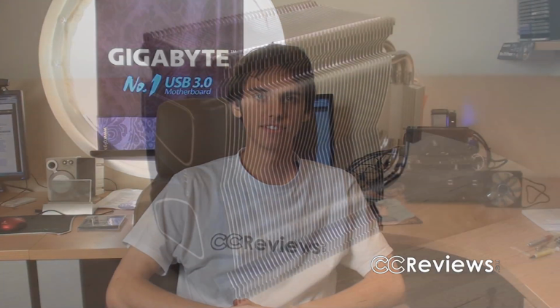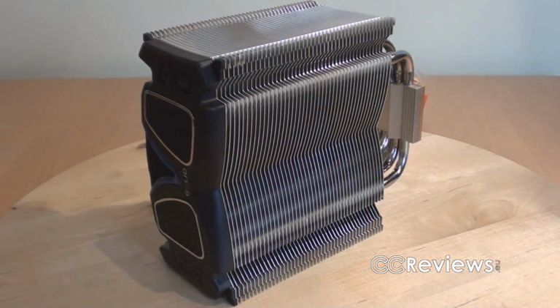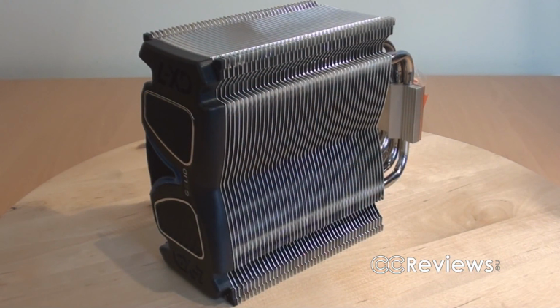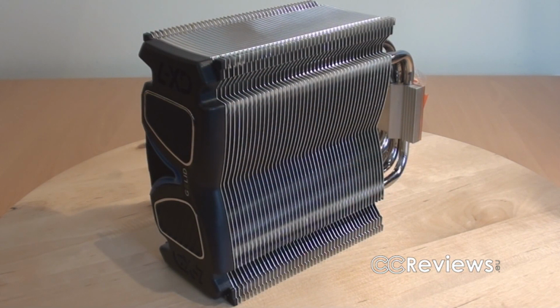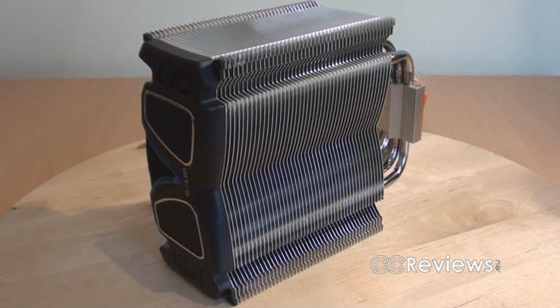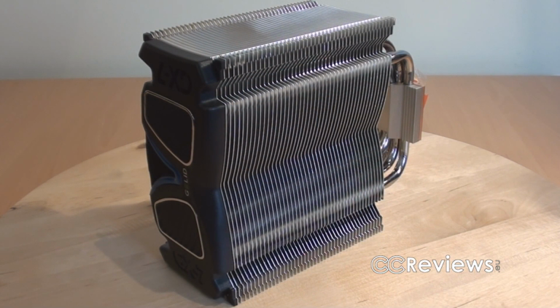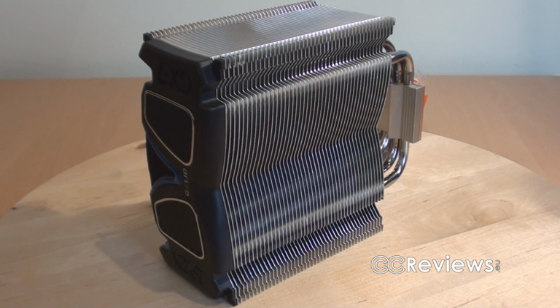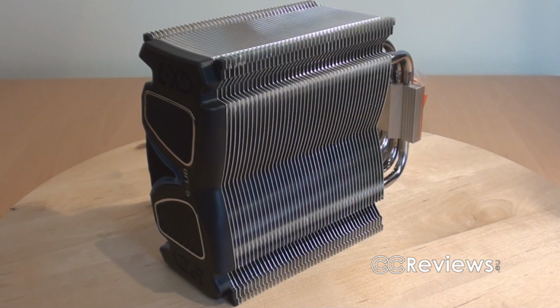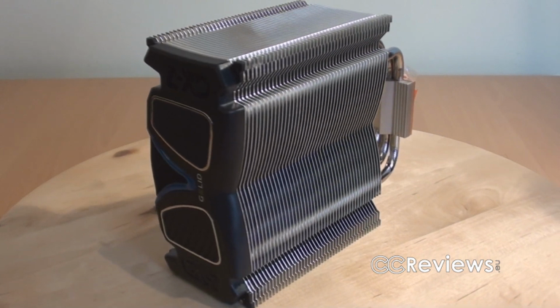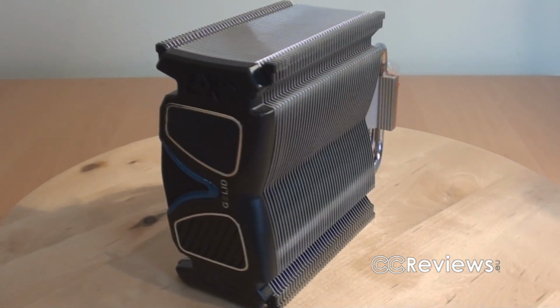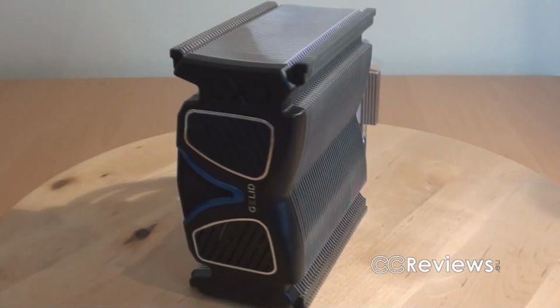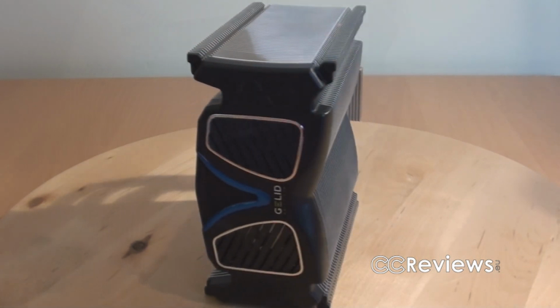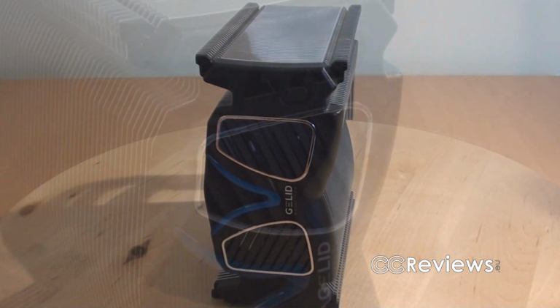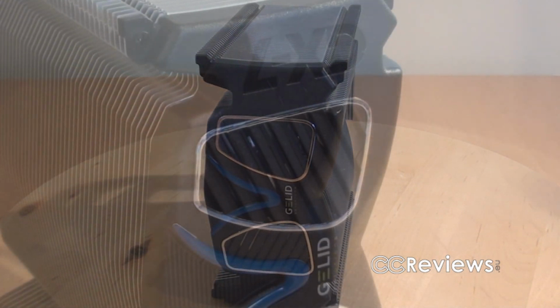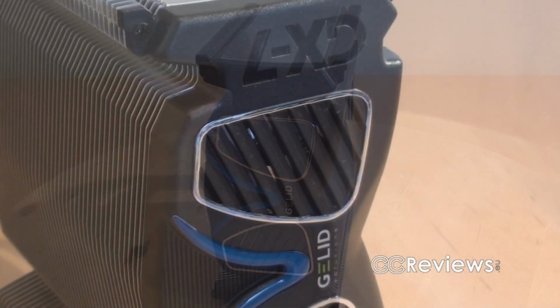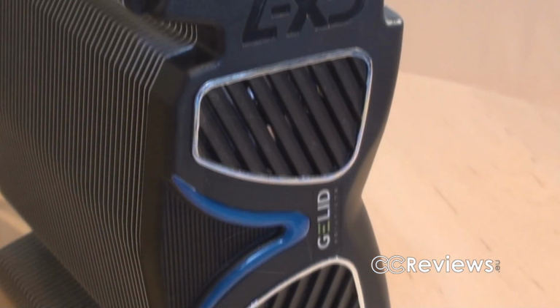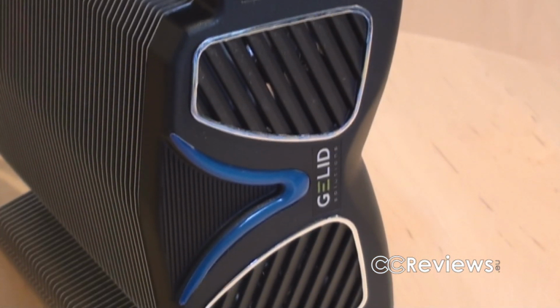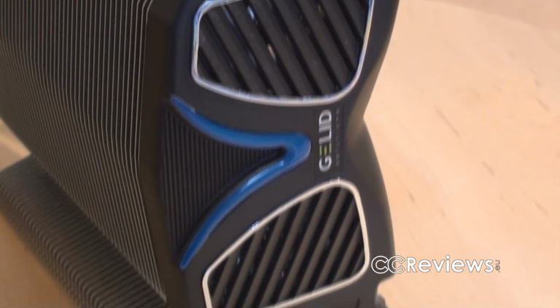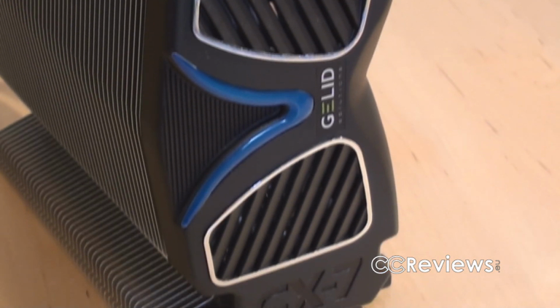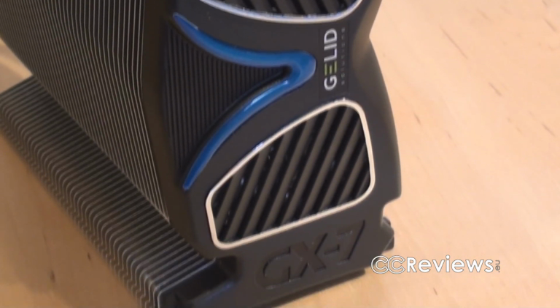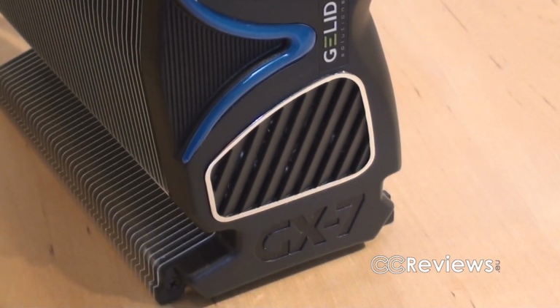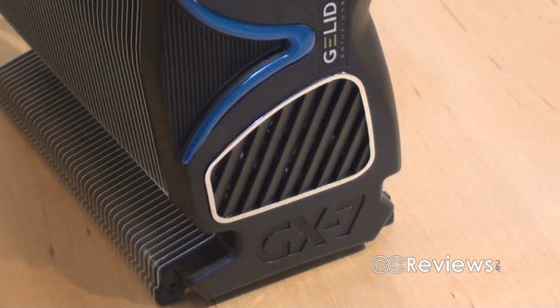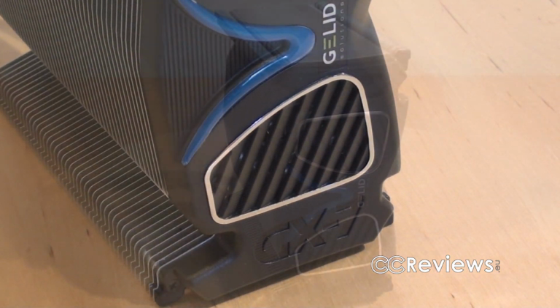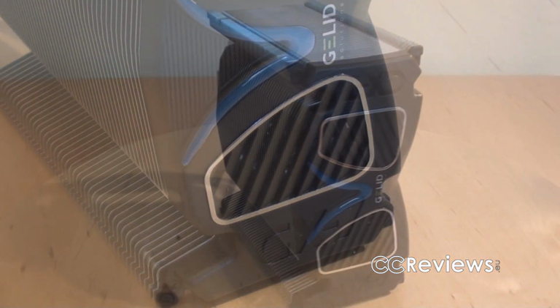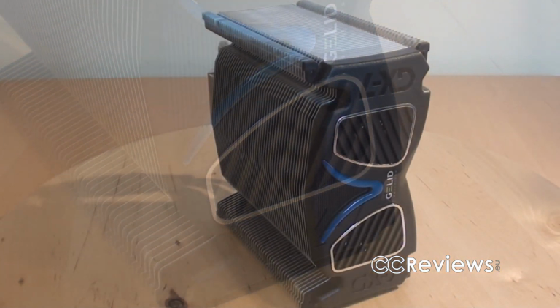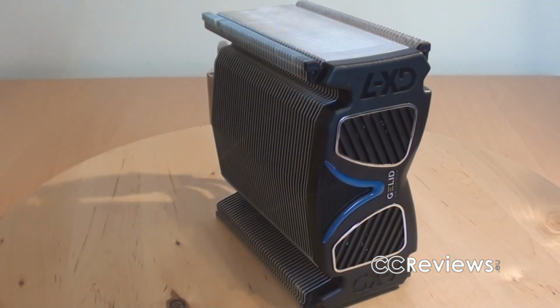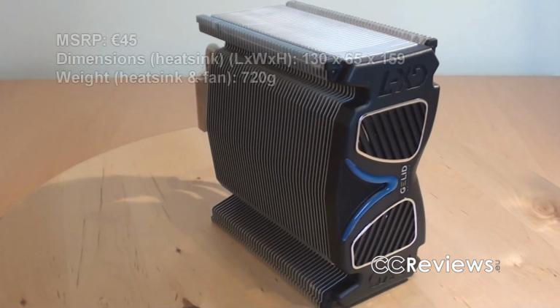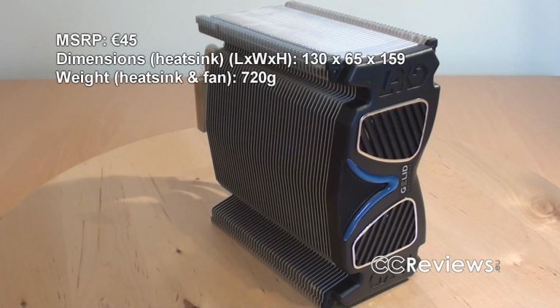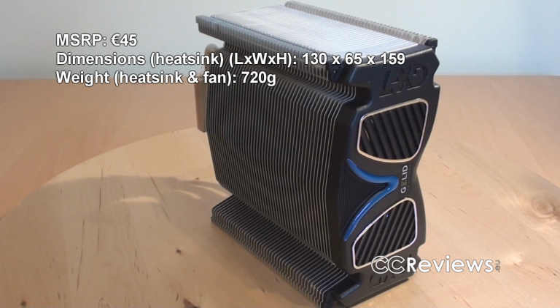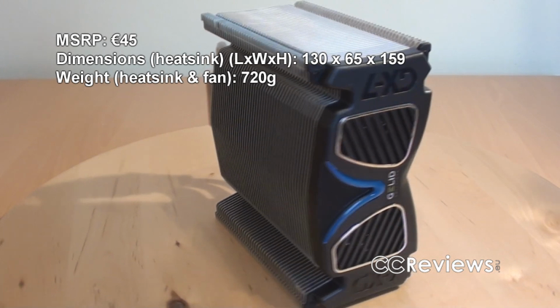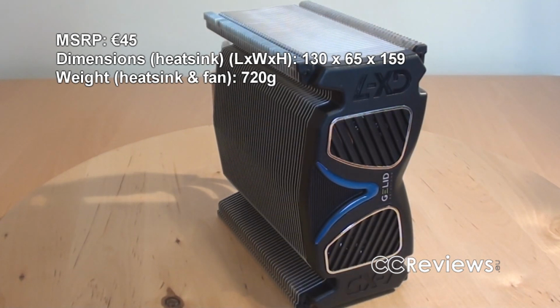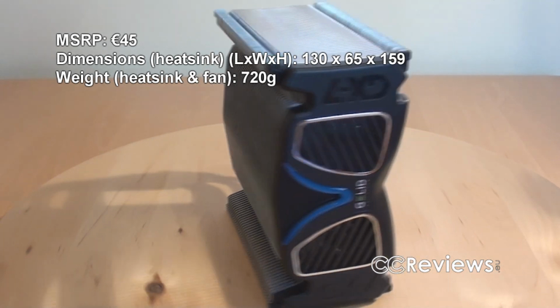This is the heatsink of the CPU cooler, and as you can see it's a really nice CPU cooler. It's got some design on the top here, and it's actually of a rather normal size for a heatsink with a 120mm fan, which I'll show you later.